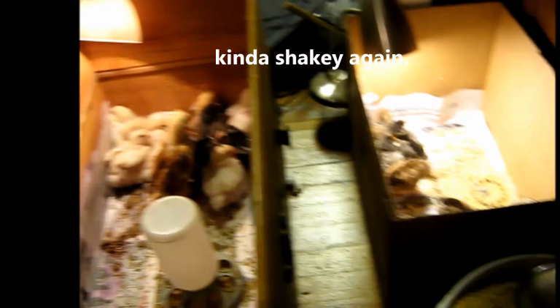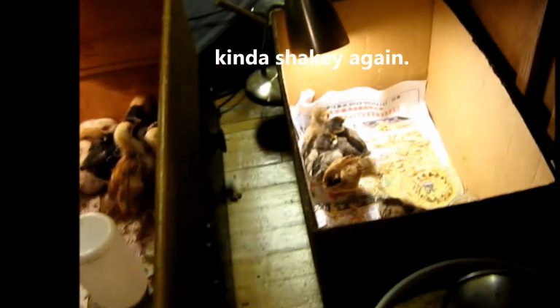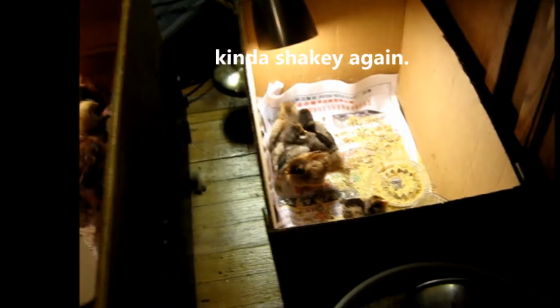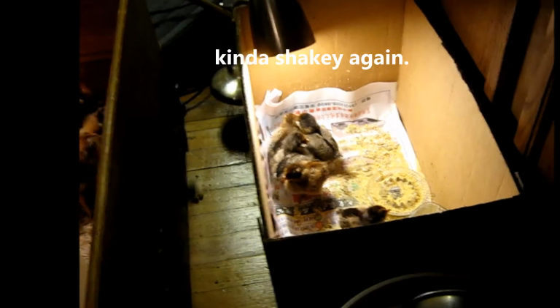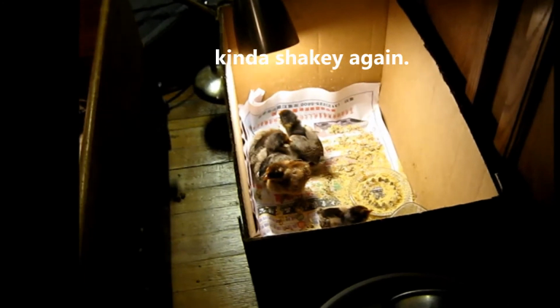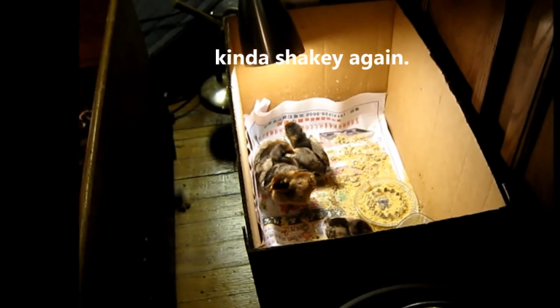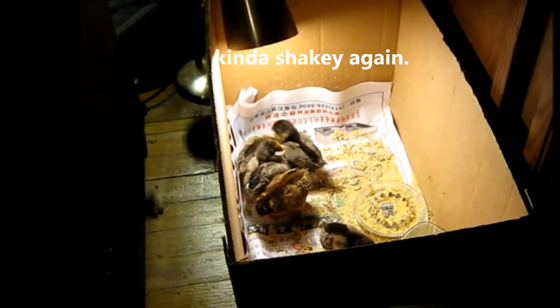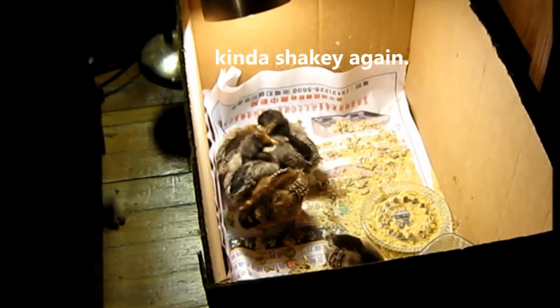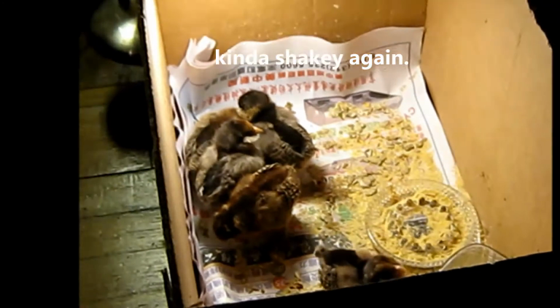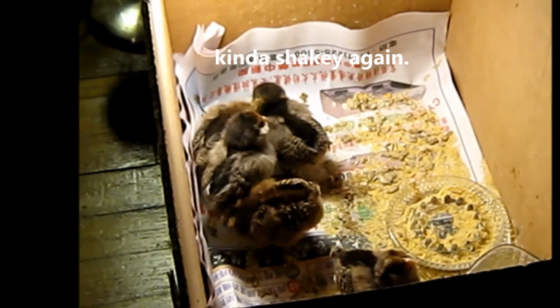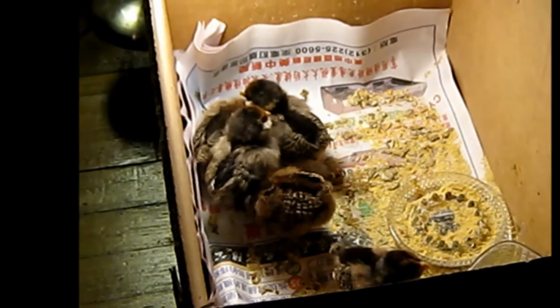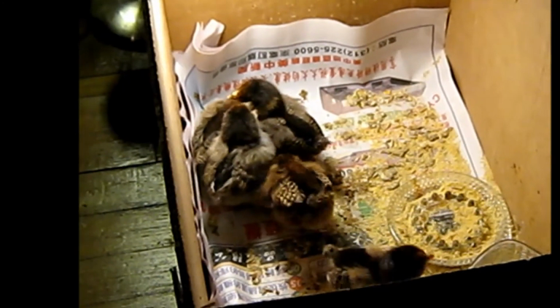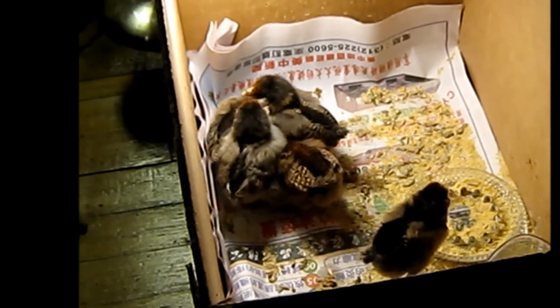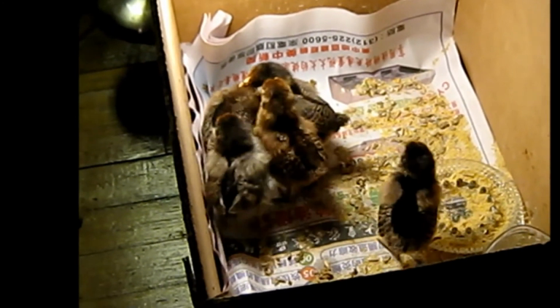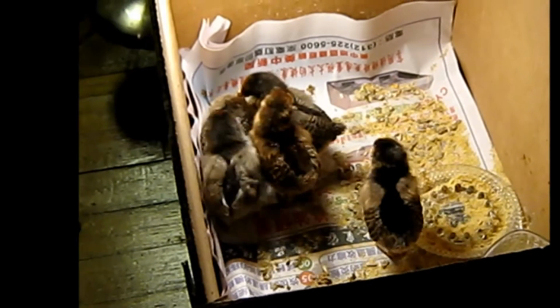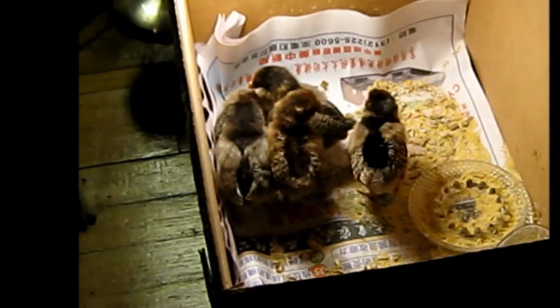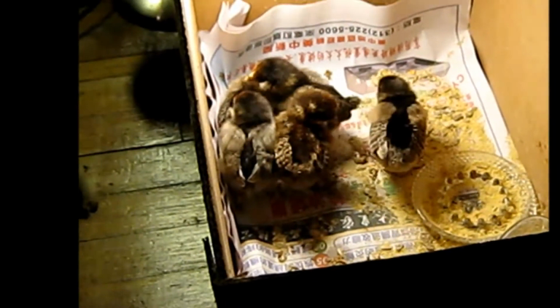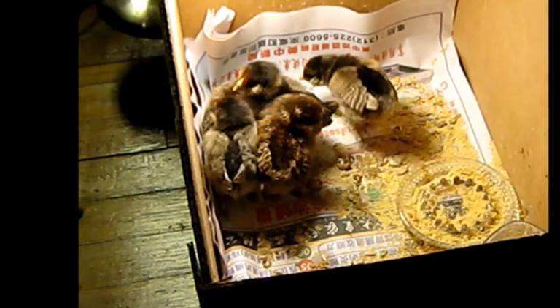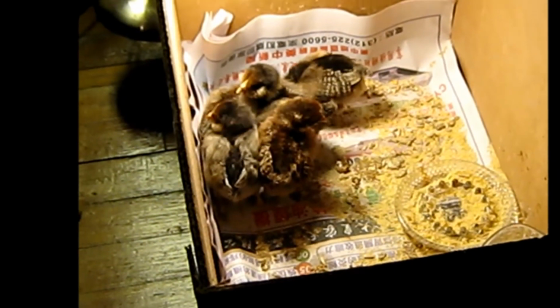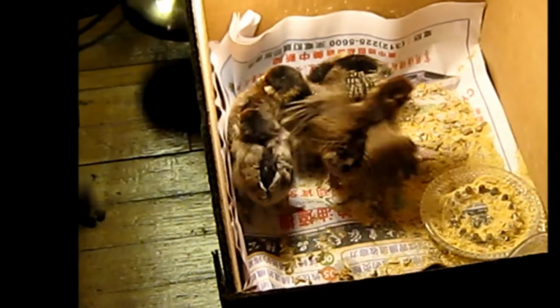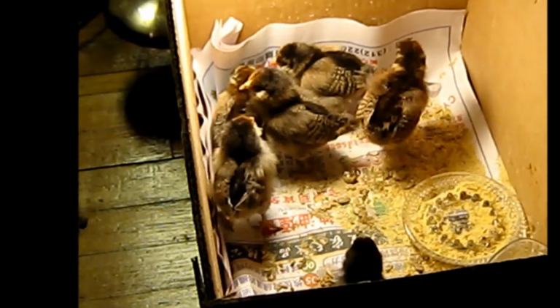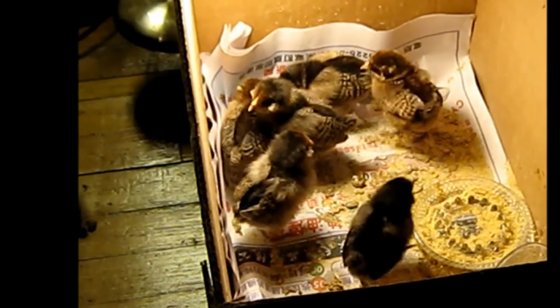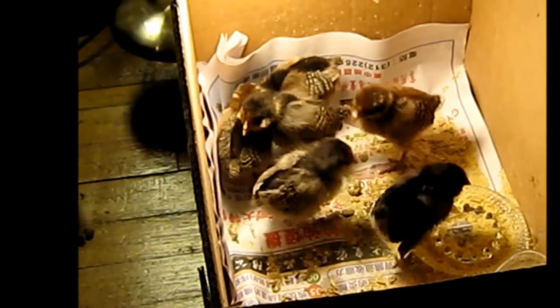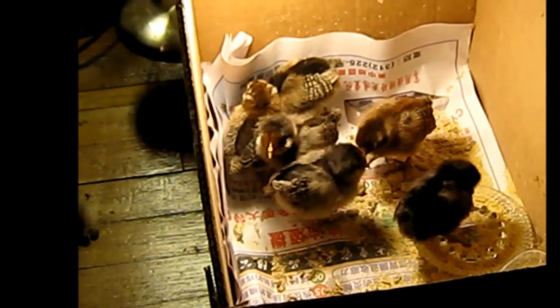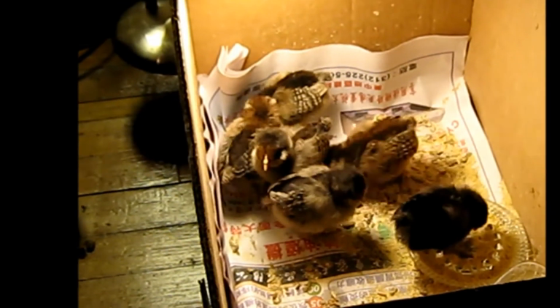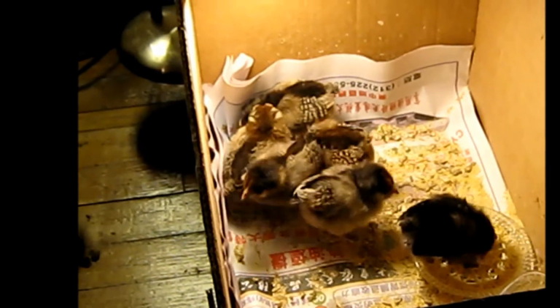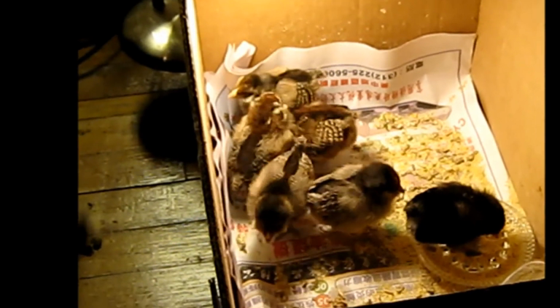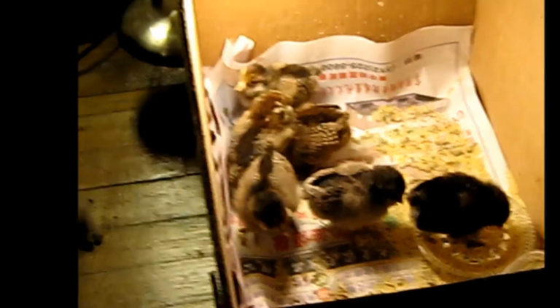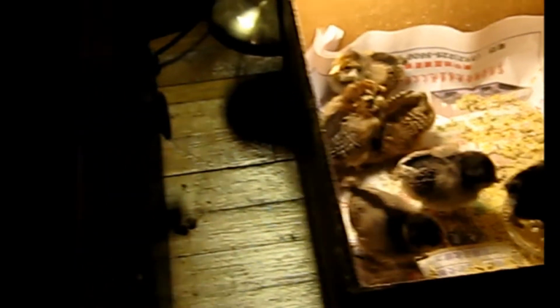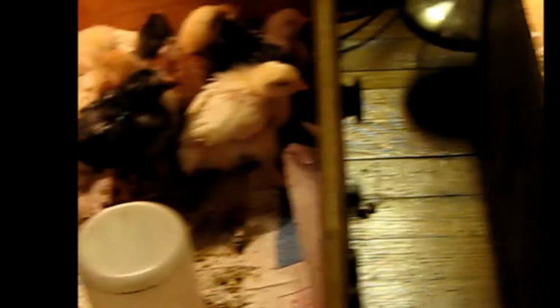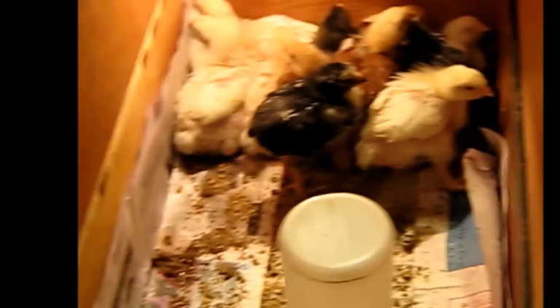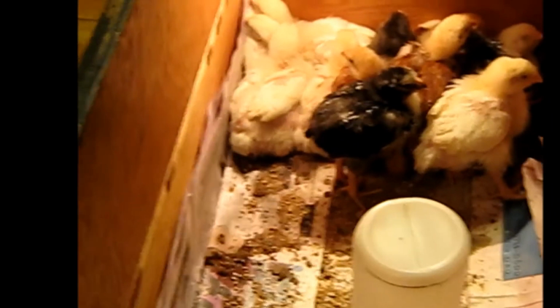You got the little bitty ones over here — you can see them, they're the youngest ones. They're pretty feisty too, kind of fun to watch. They've got plenty of stuff to eat and drink in there.